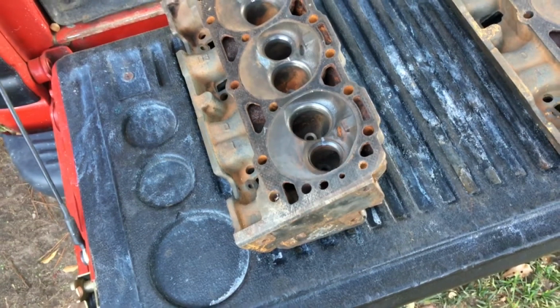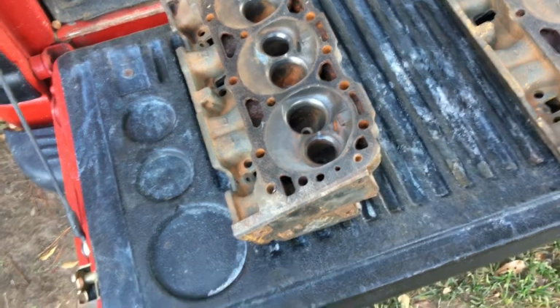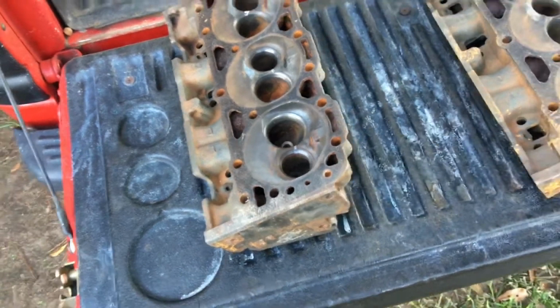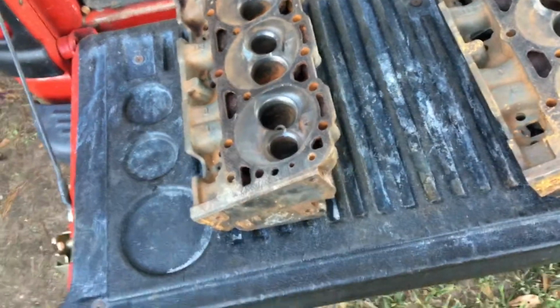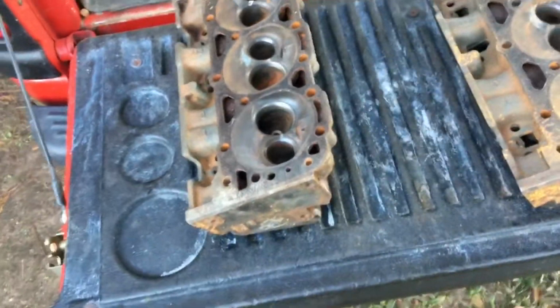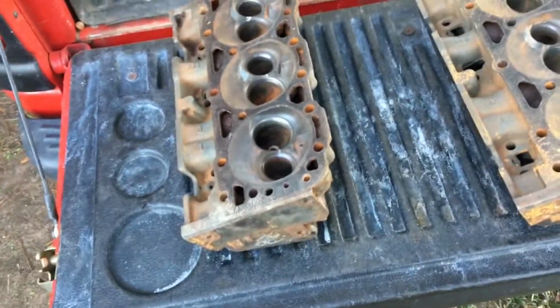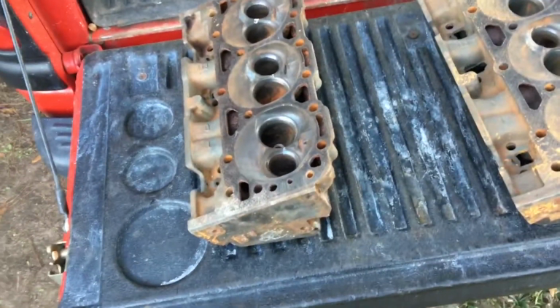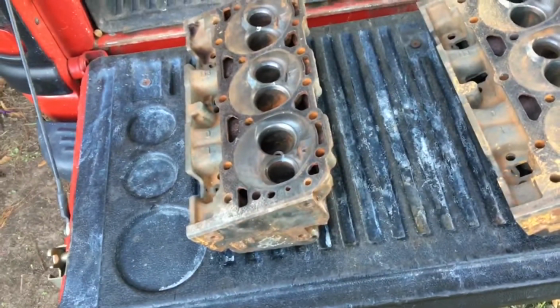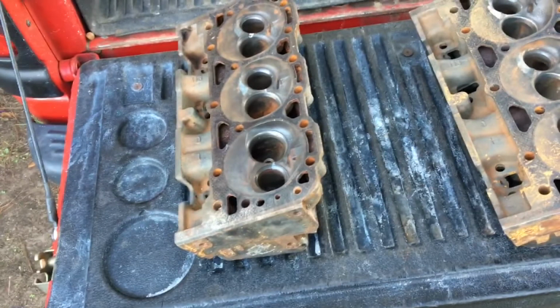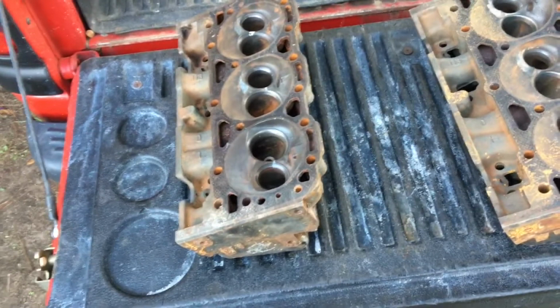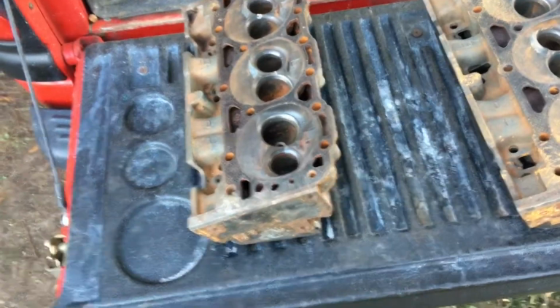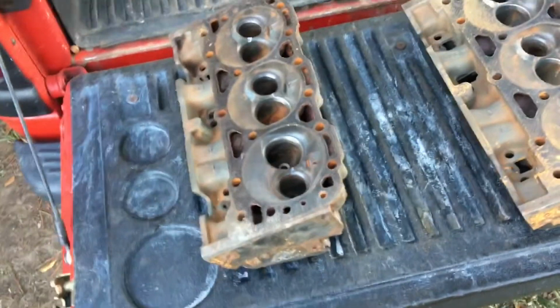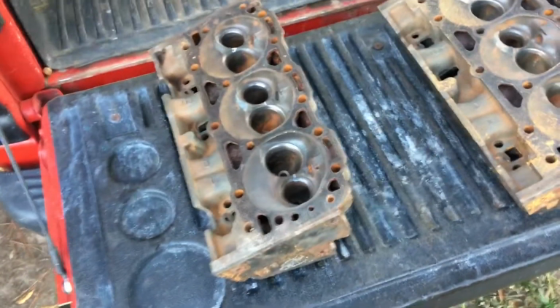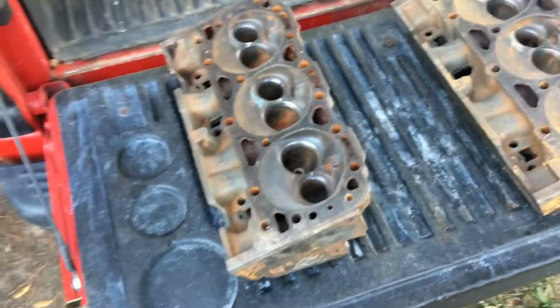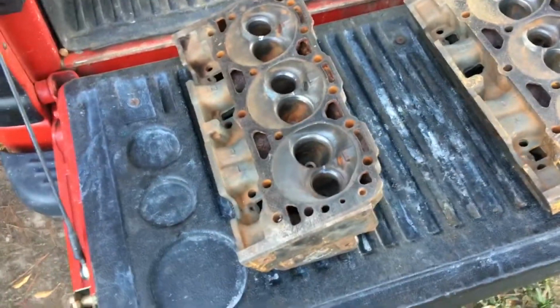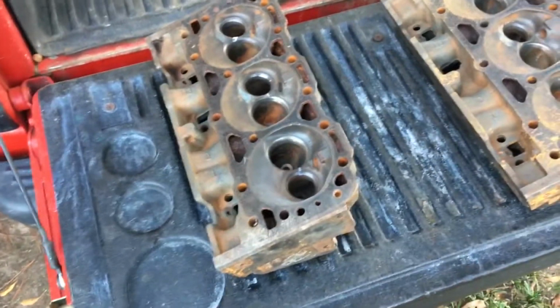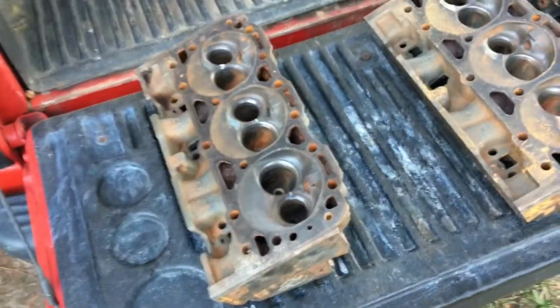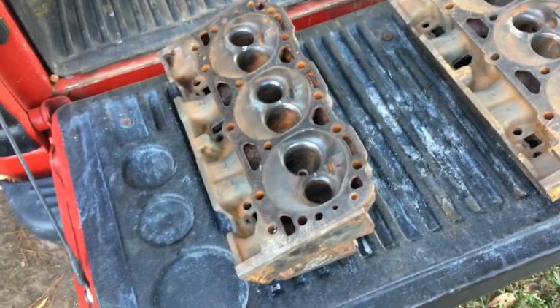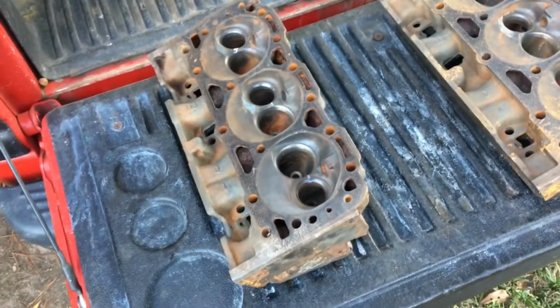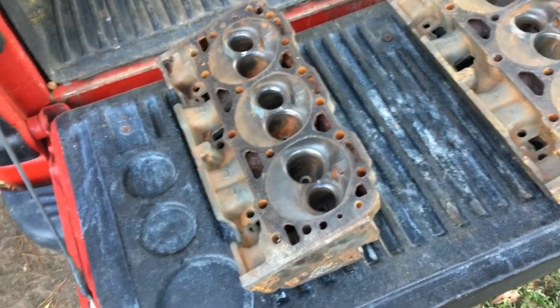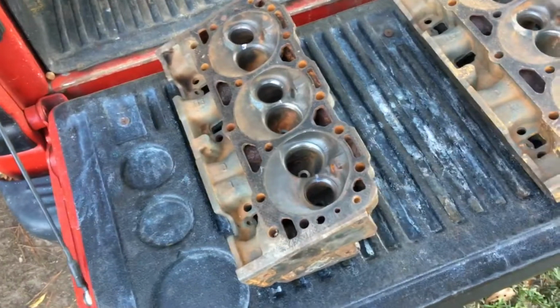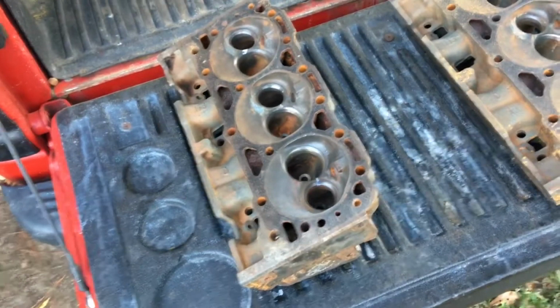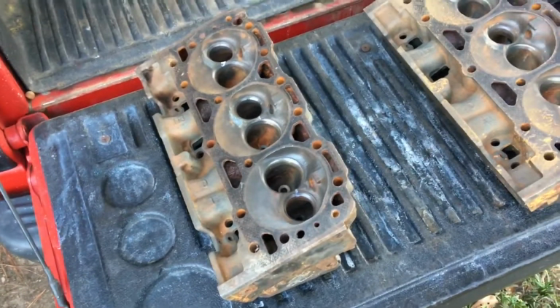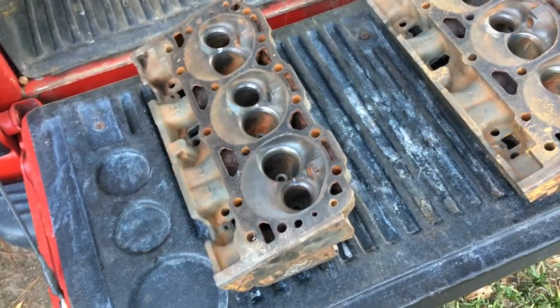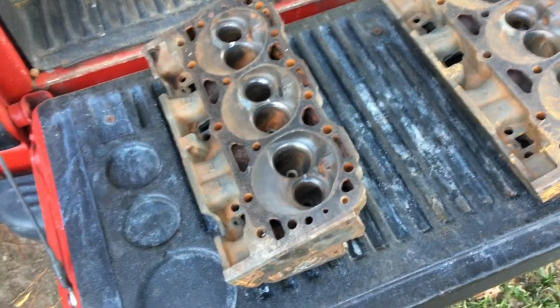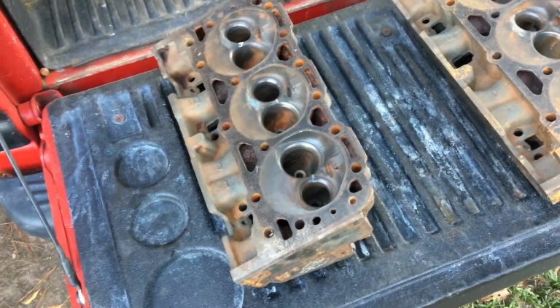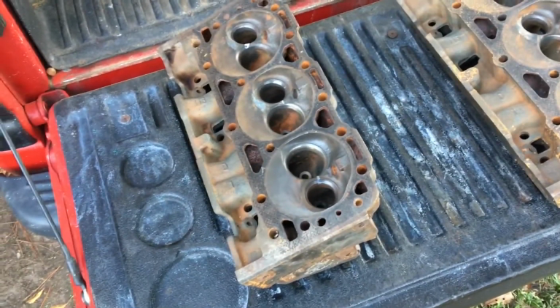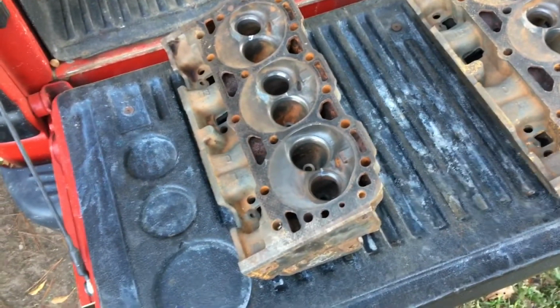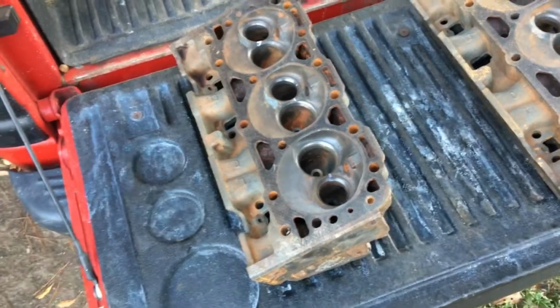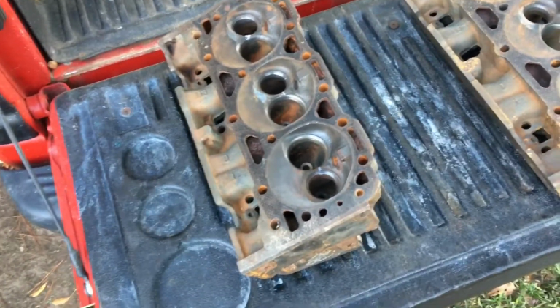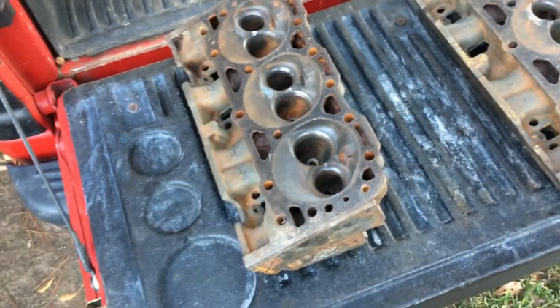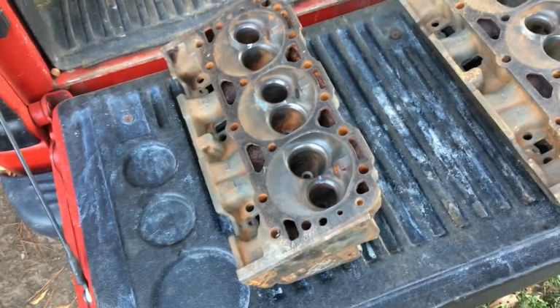This video is a follow-up to my last video on refurbishing used parts or getting them machined for rebuilding. One of the things you might be tempted to do is skimp out on paying for magnafluxing, but let me show you what magnafluxing just found on these heads.